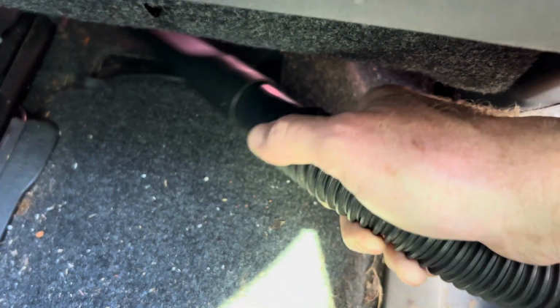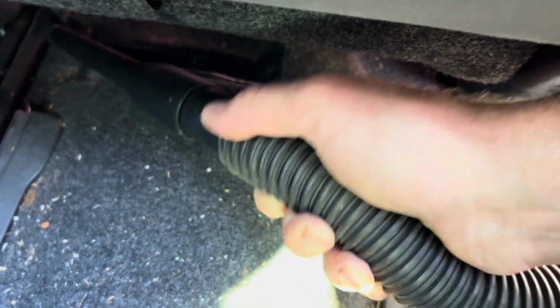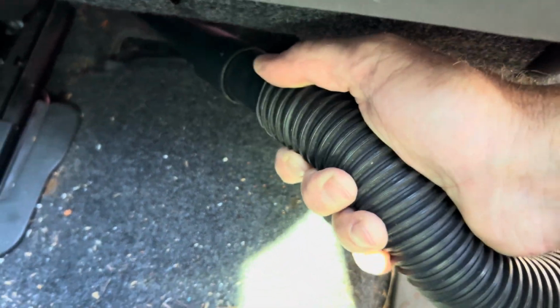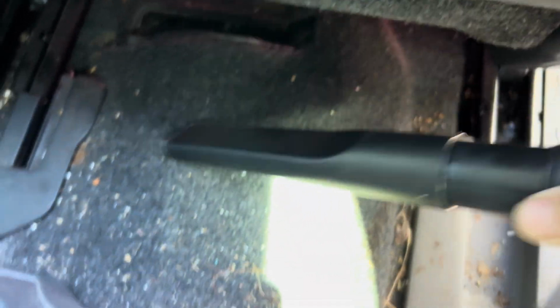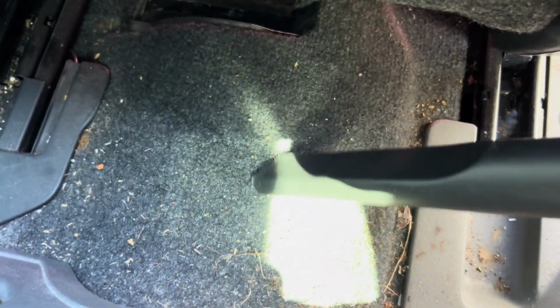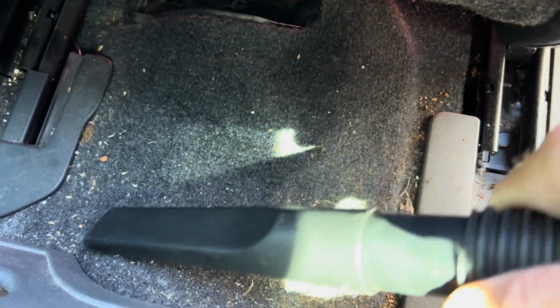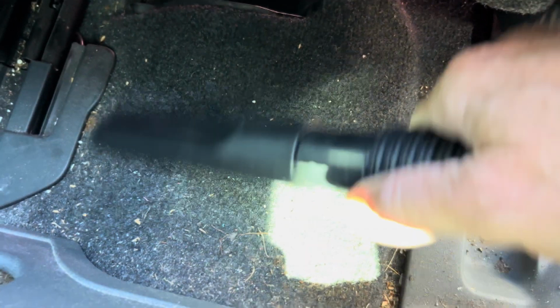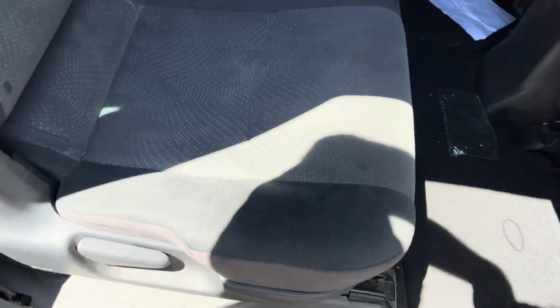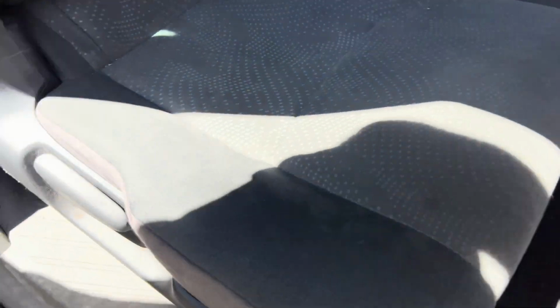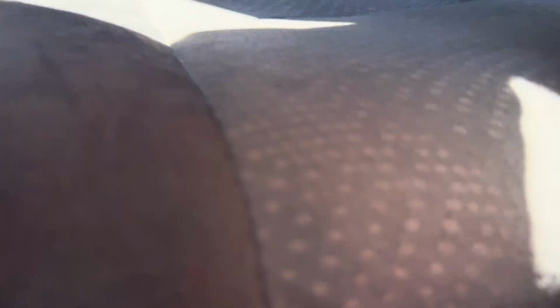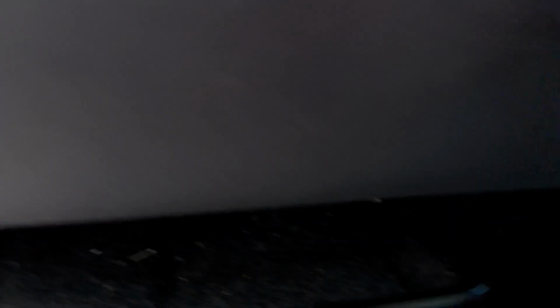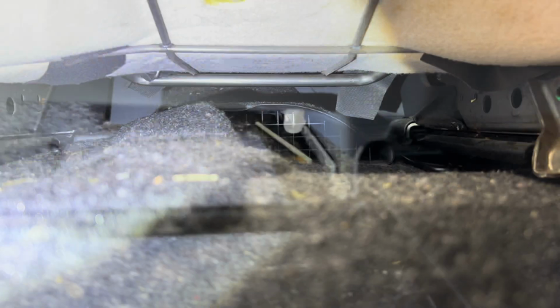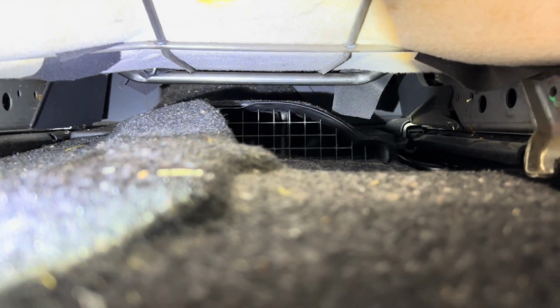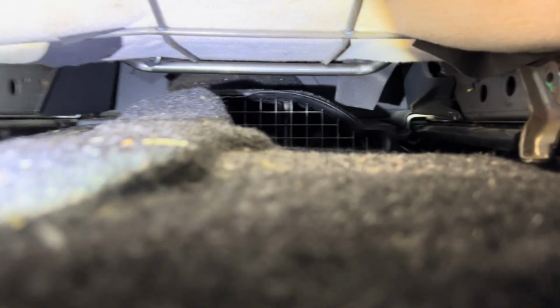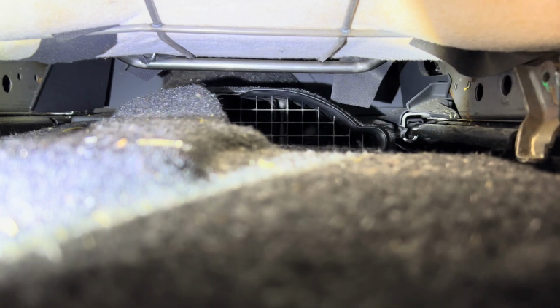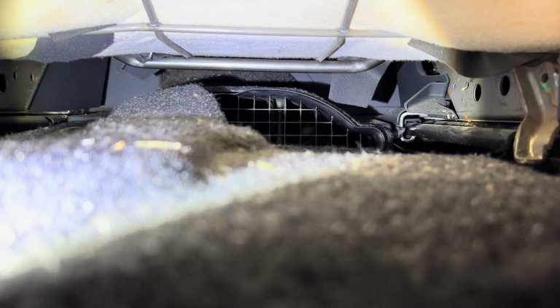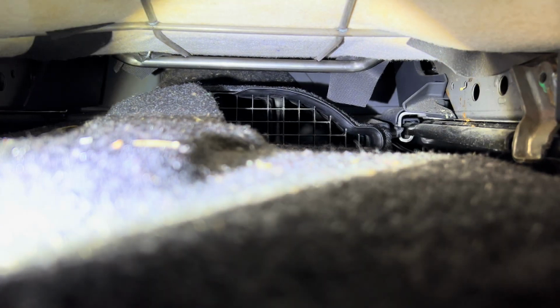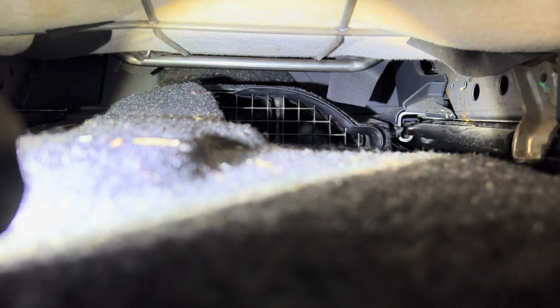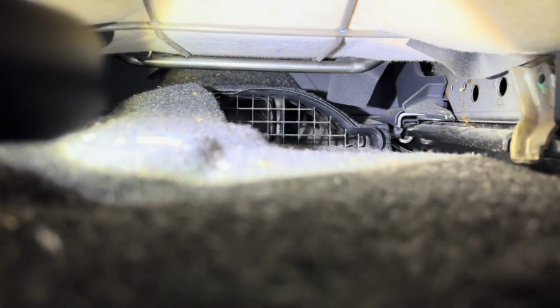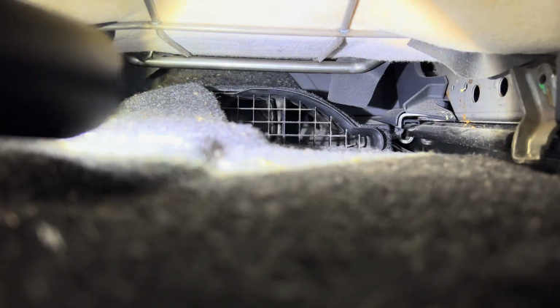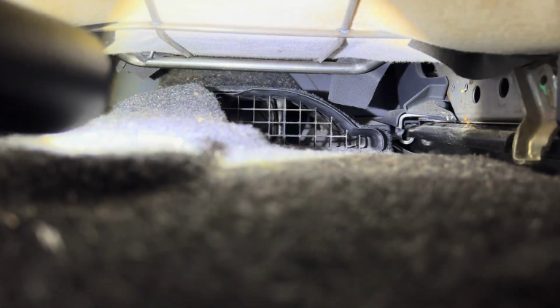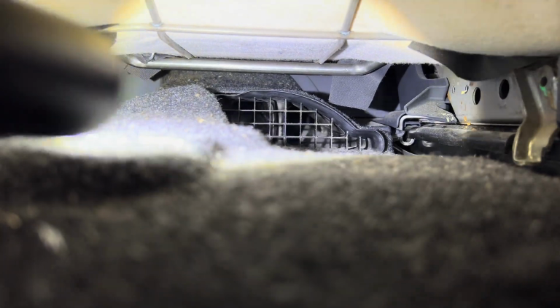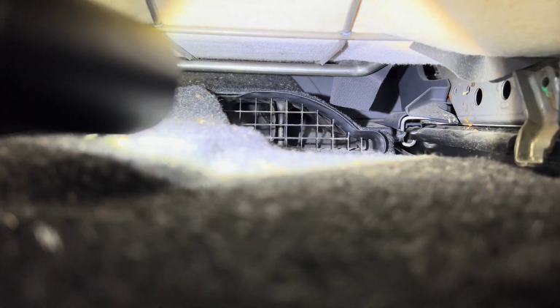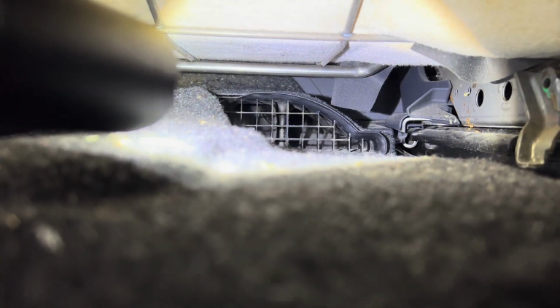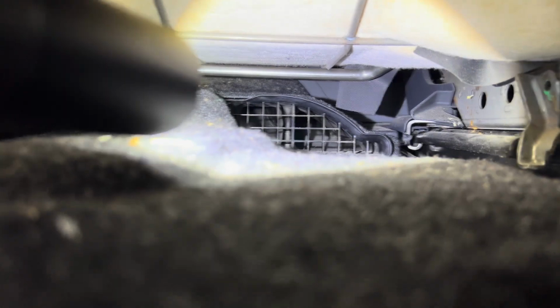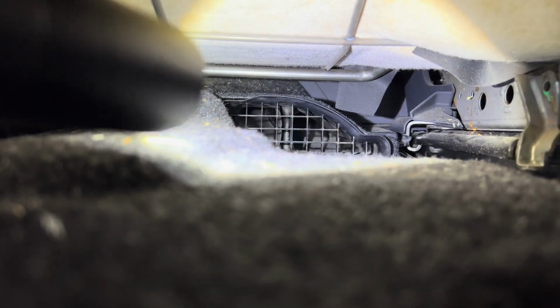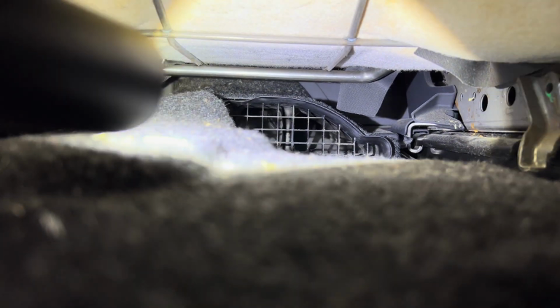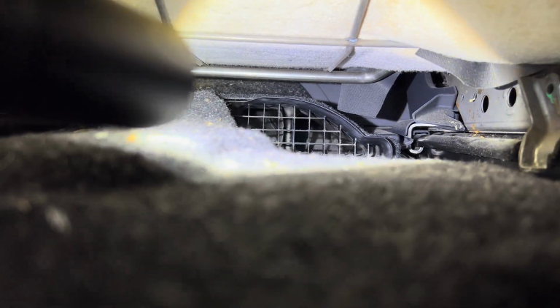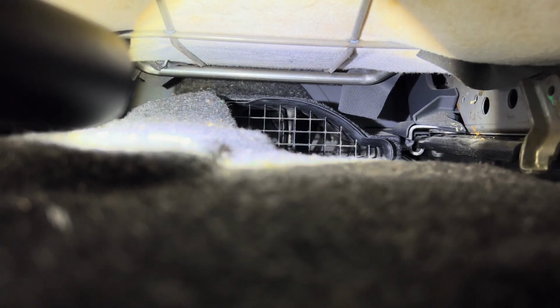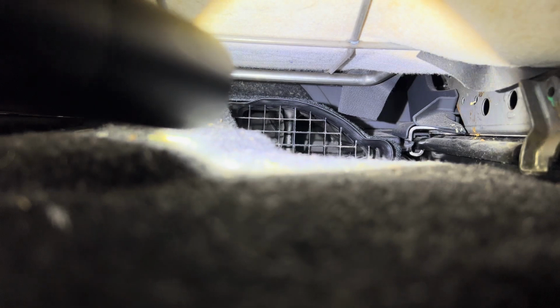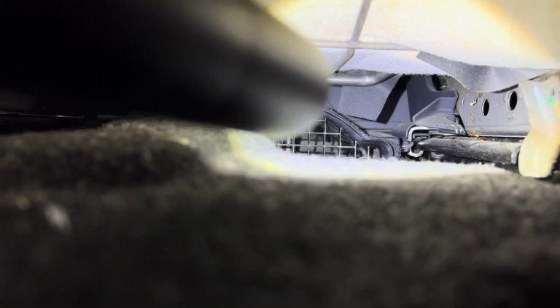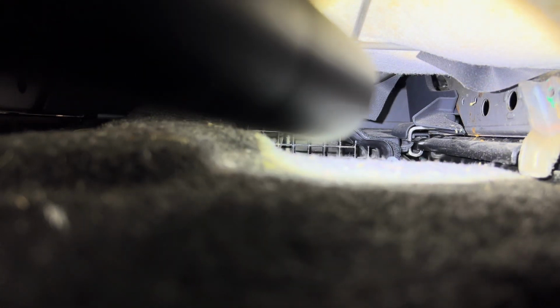If you want to keep it clean, you can vacuum around it to make it better. But if you have a Prius where the seat doesn't slide forward, like most Priuses, you can still look under there from the front of the seat.